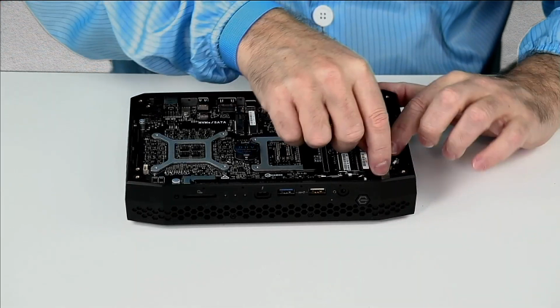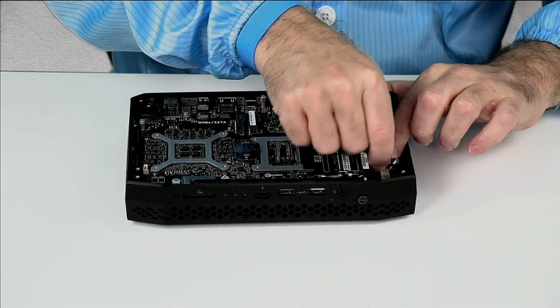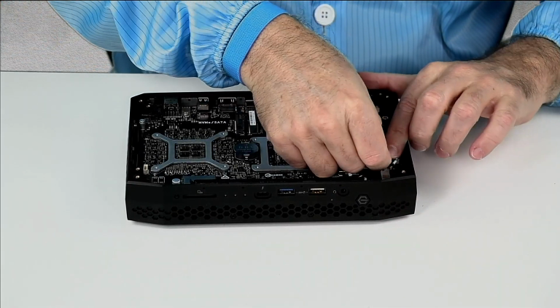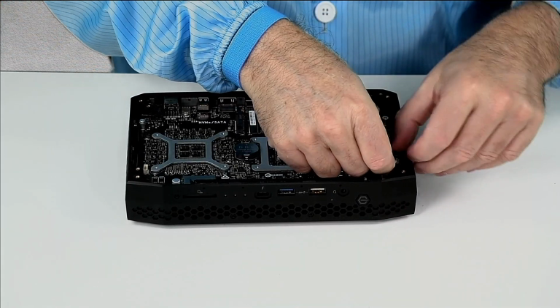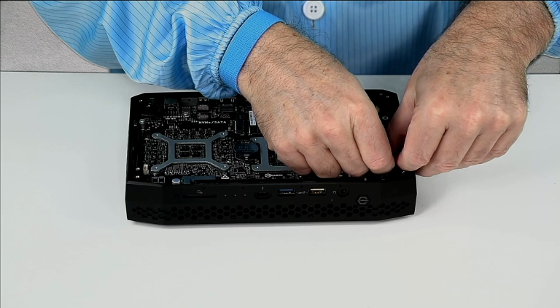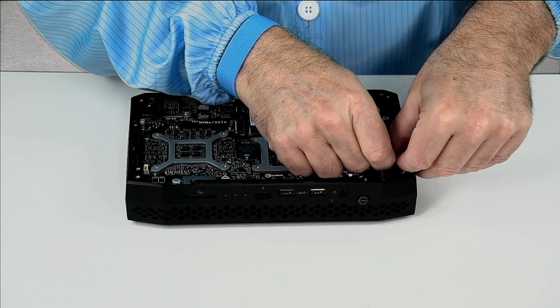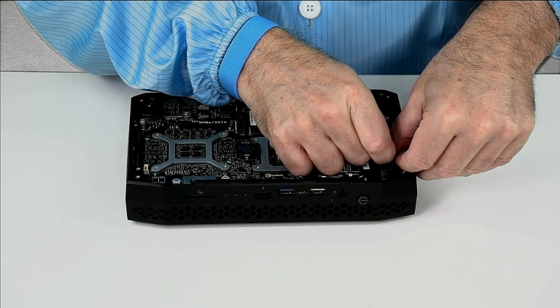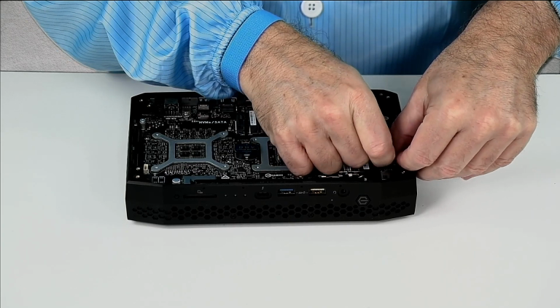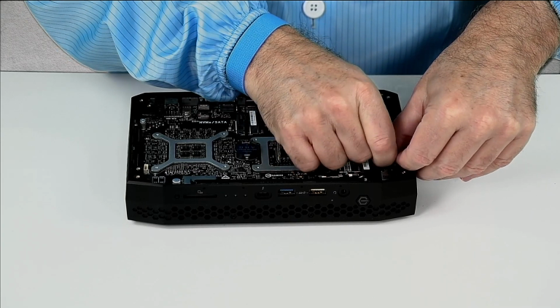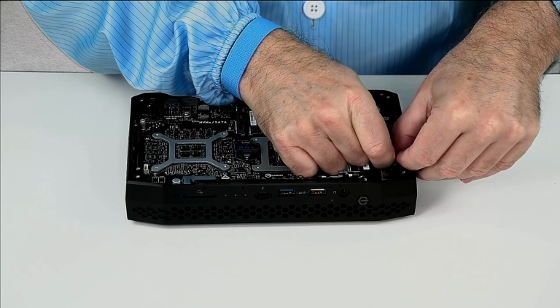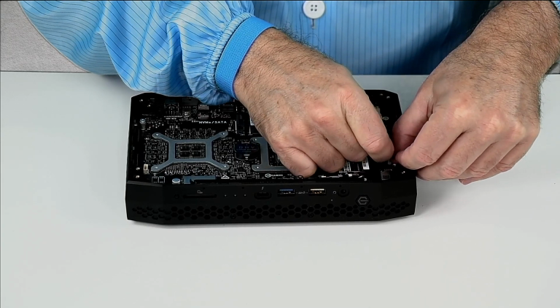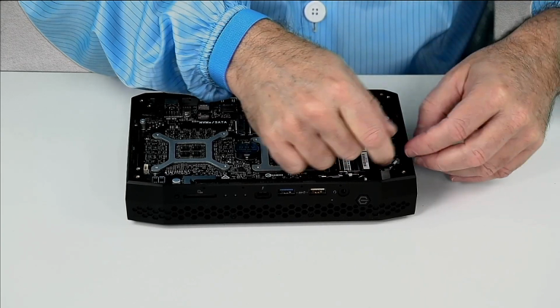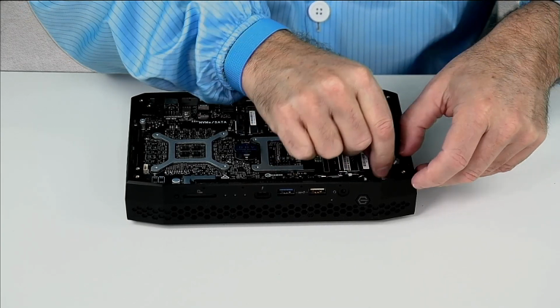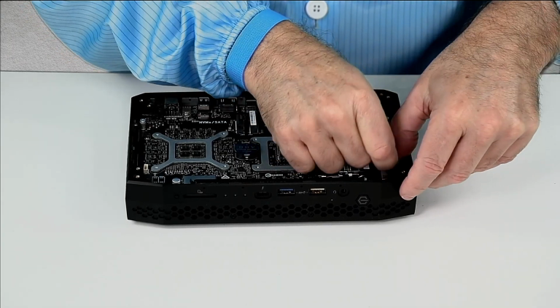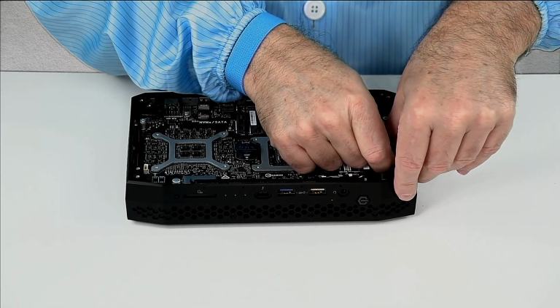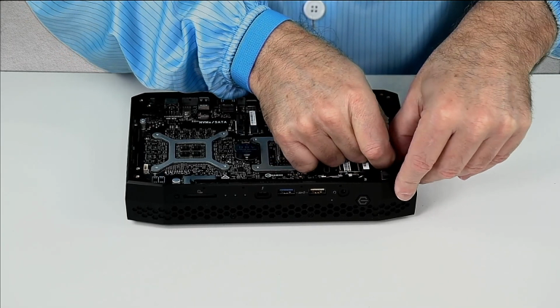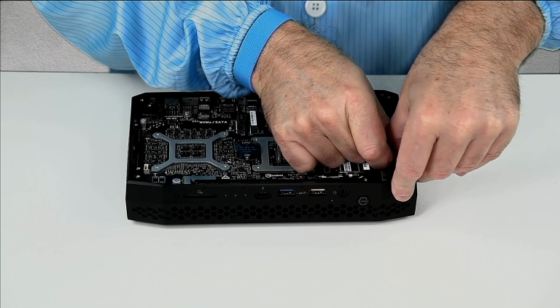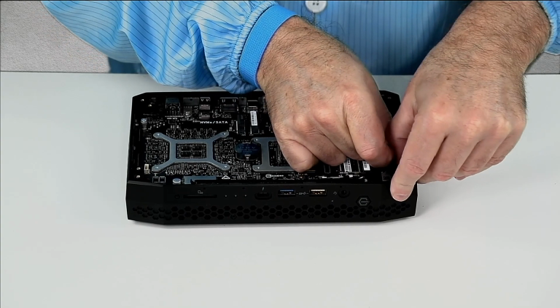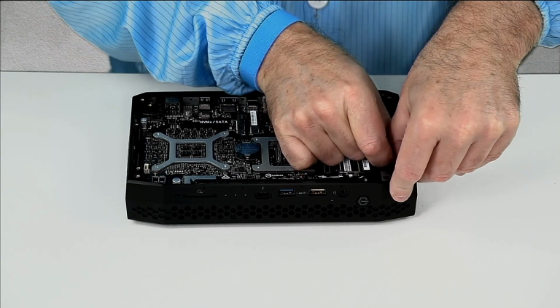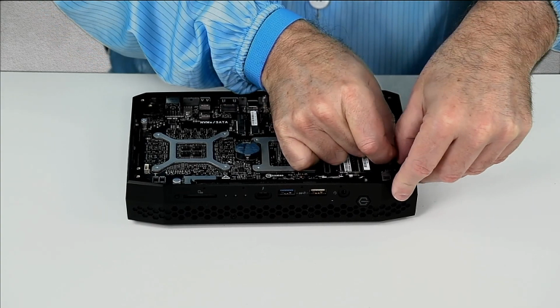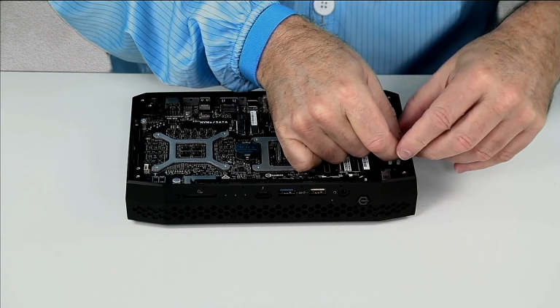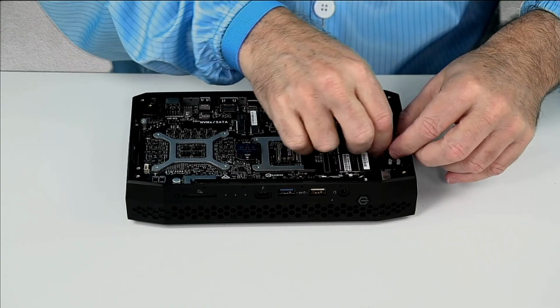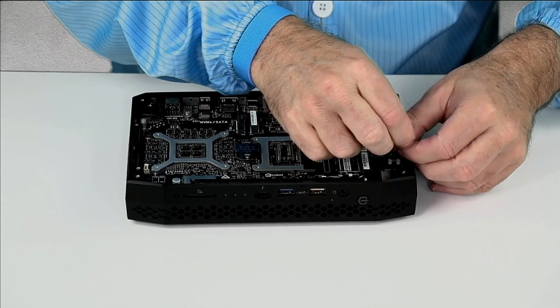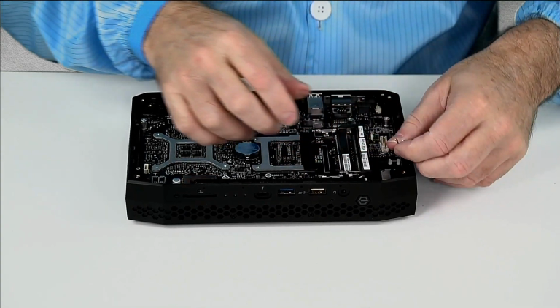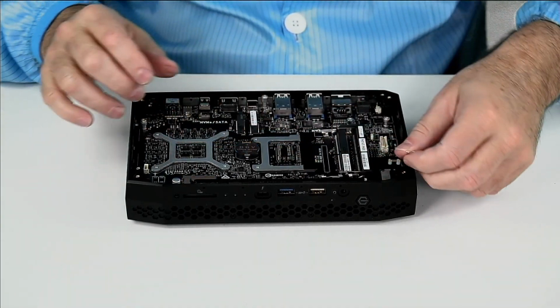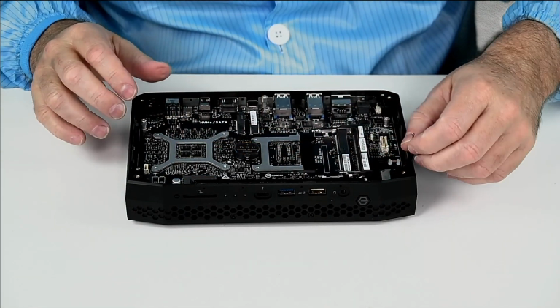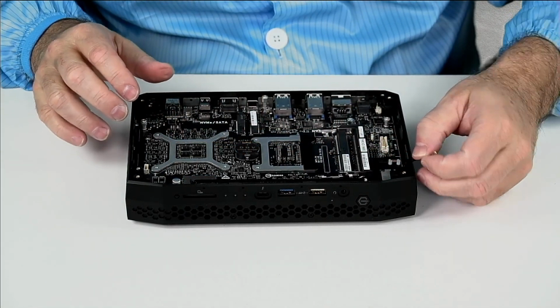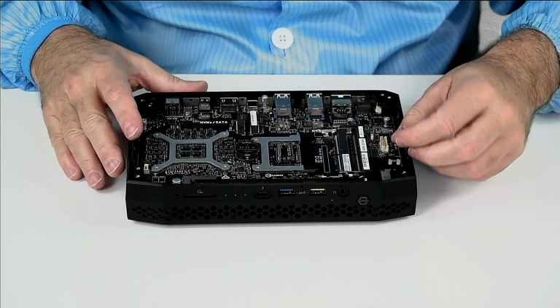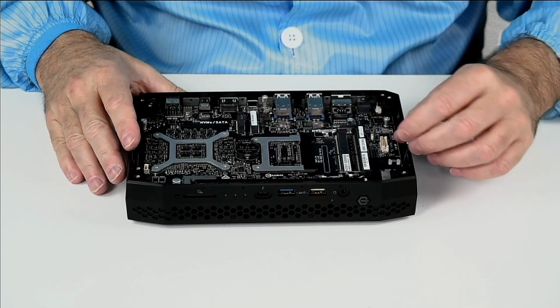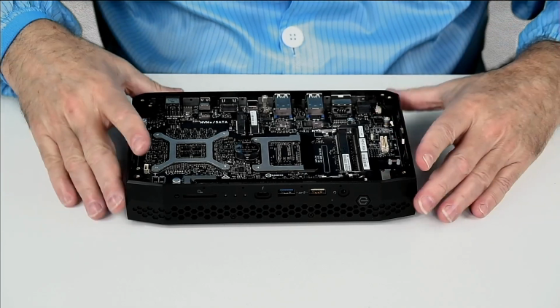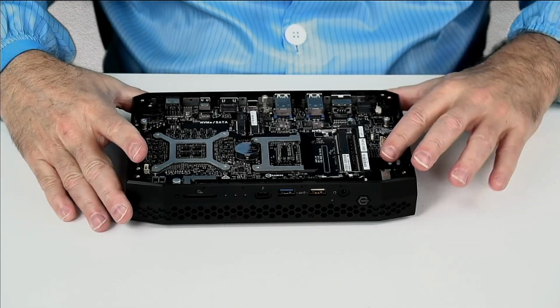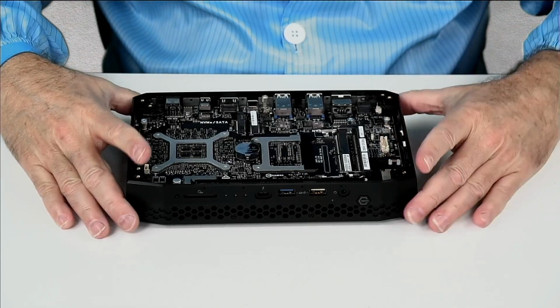There are two clips that hold the coax in place. I'm going to pull them out of that, and then move the coax cables out of the way for the moment.